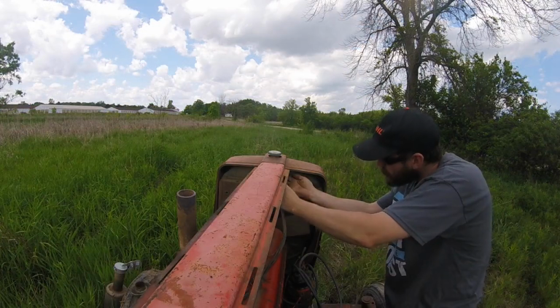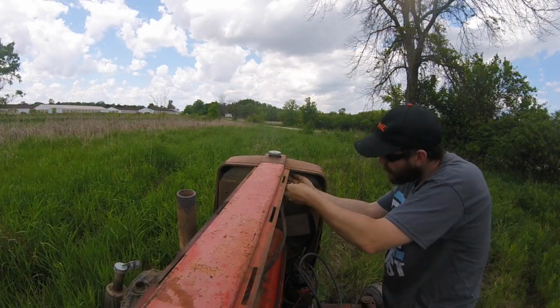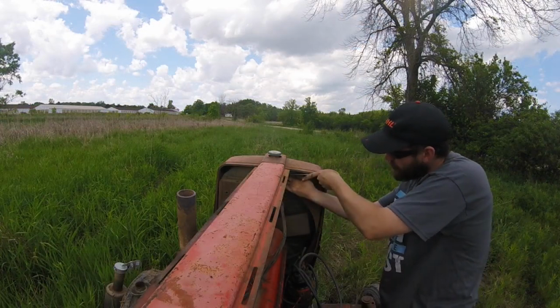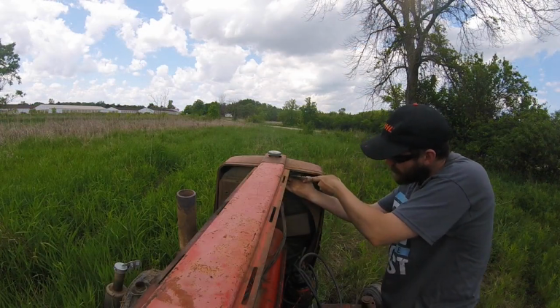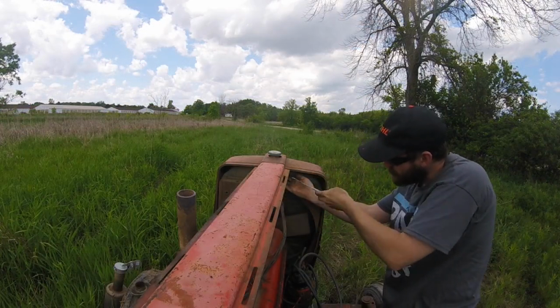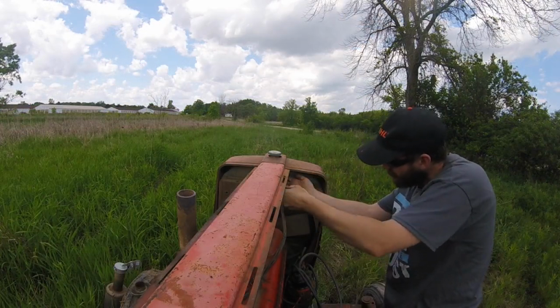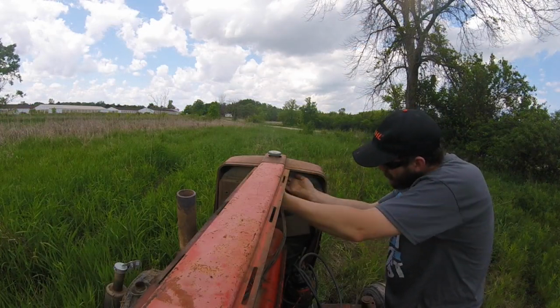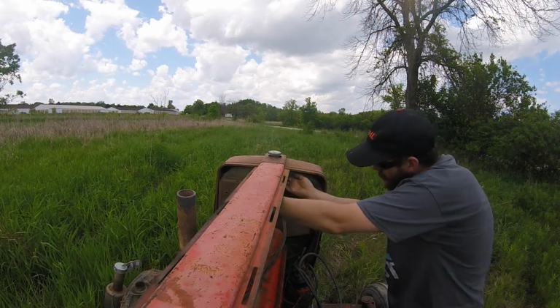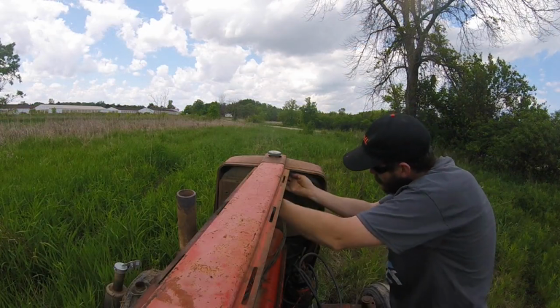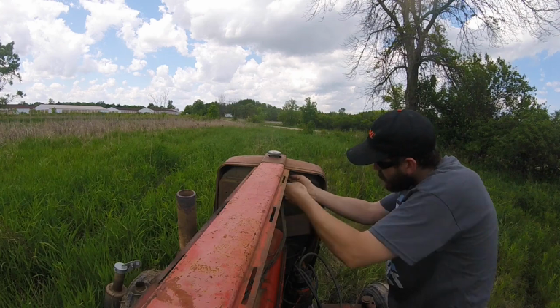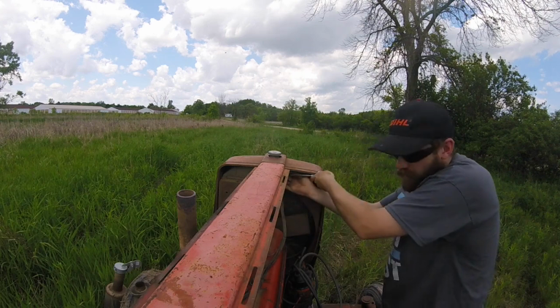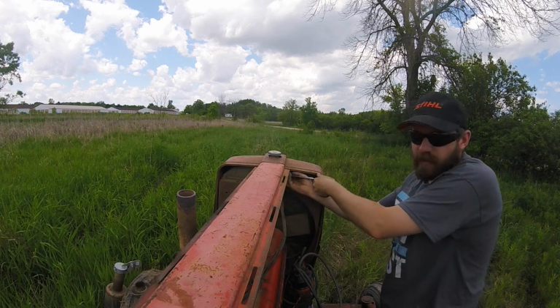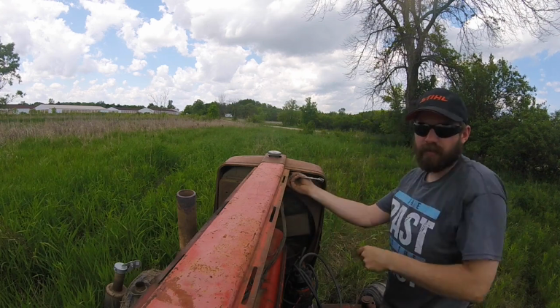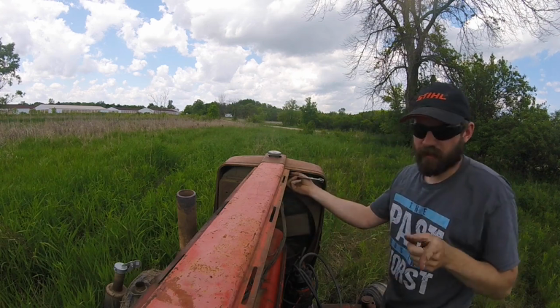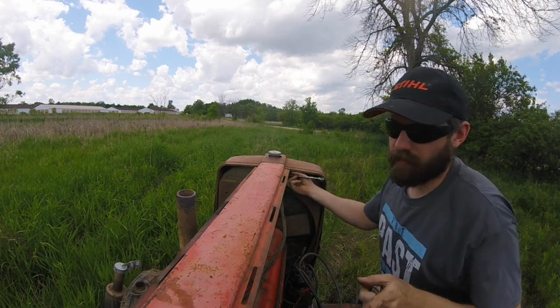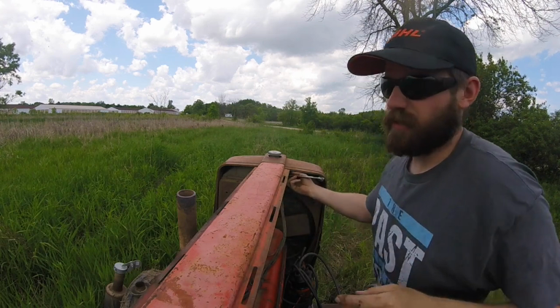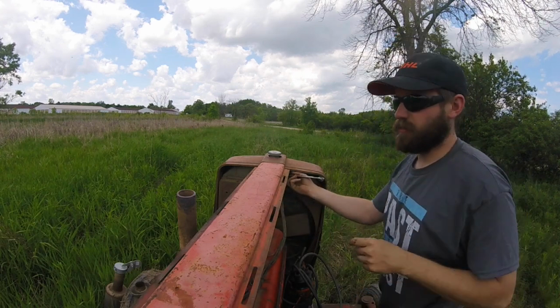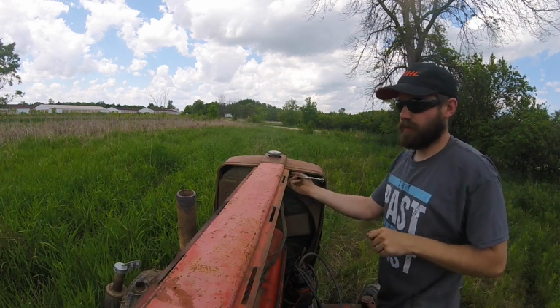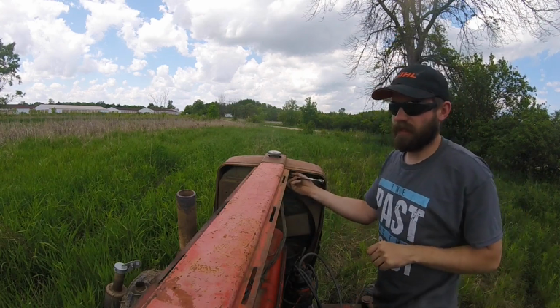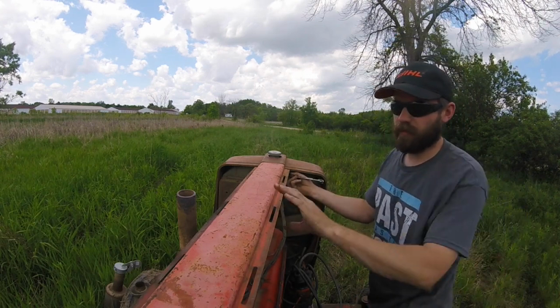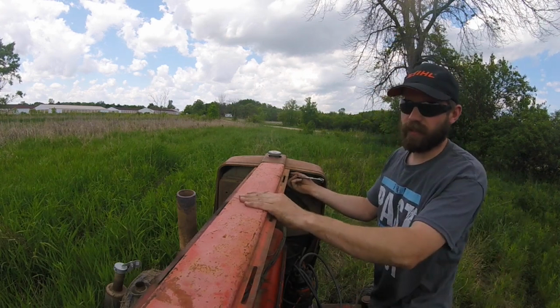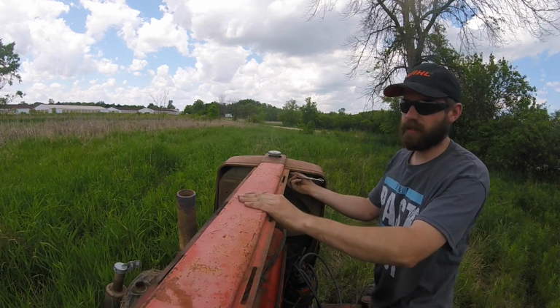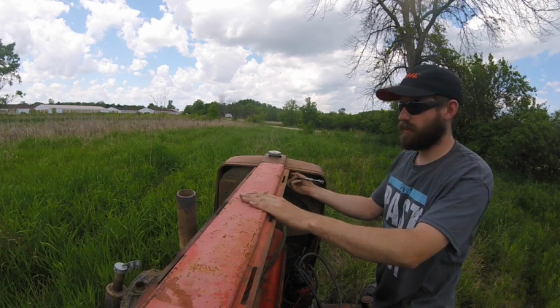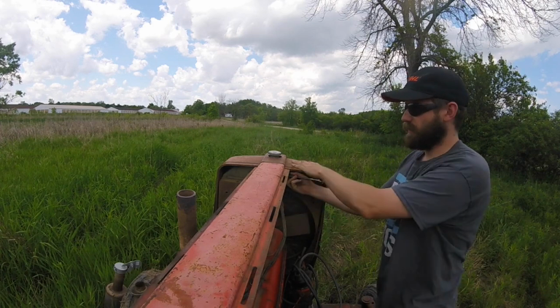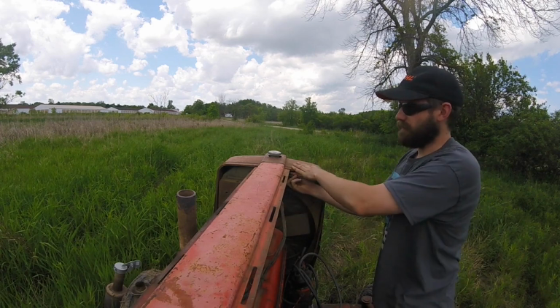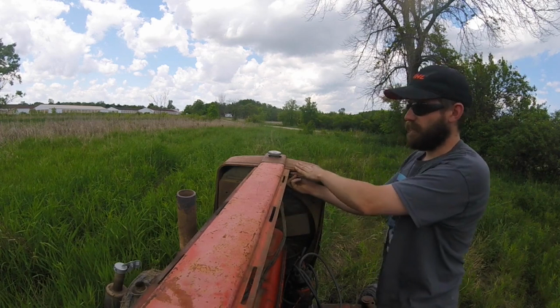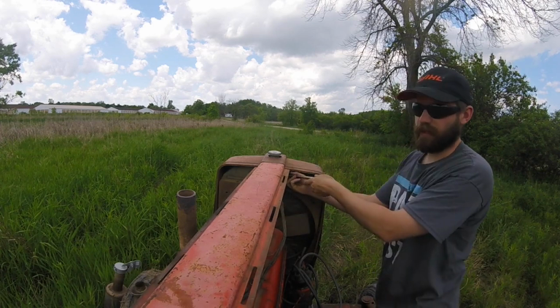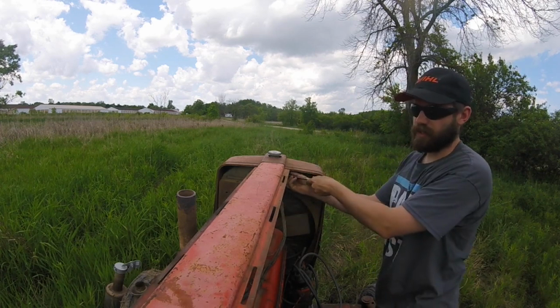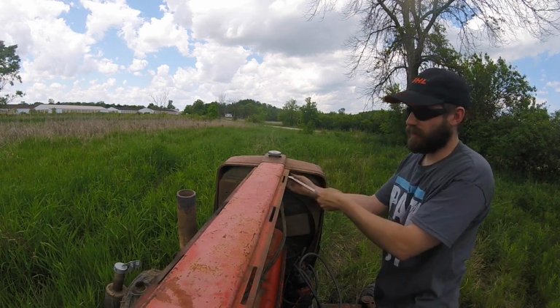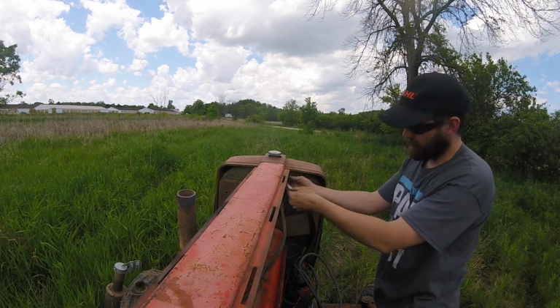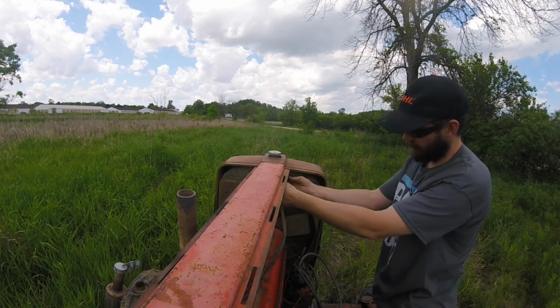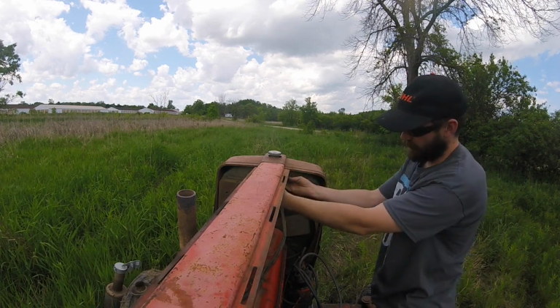When I'm undoing the center strap, I like to undo the bolts at the back too. You don't have to take them all the way out, but that way it's loose enough that it's not fighting against the sheet metal in front of the hood.